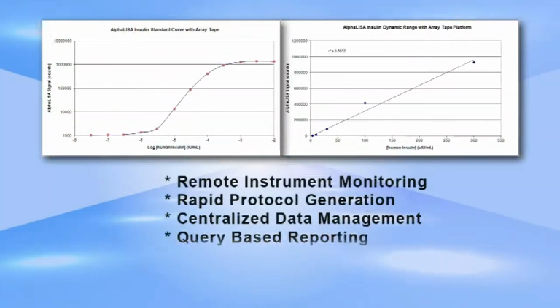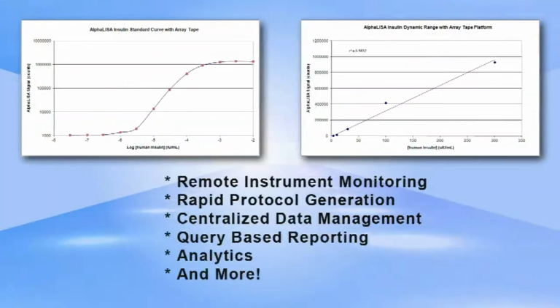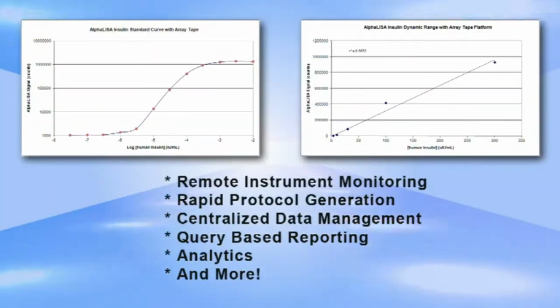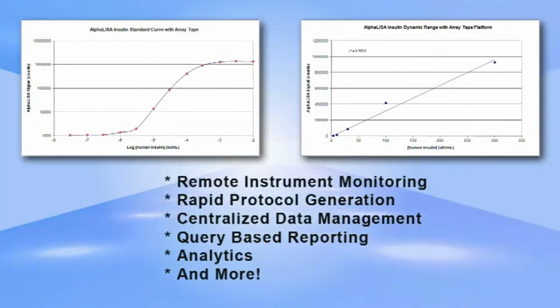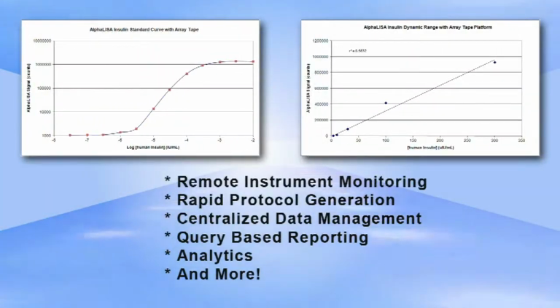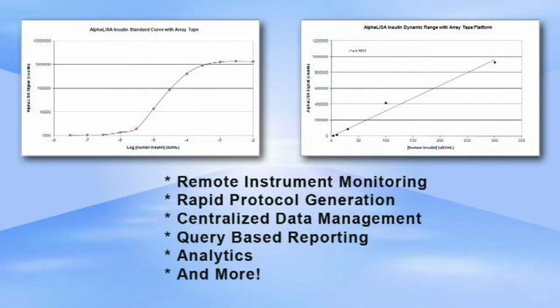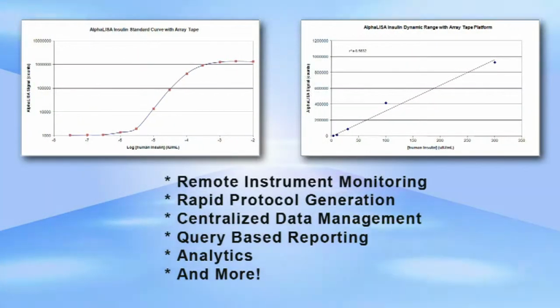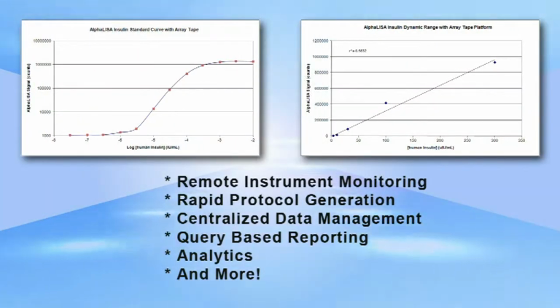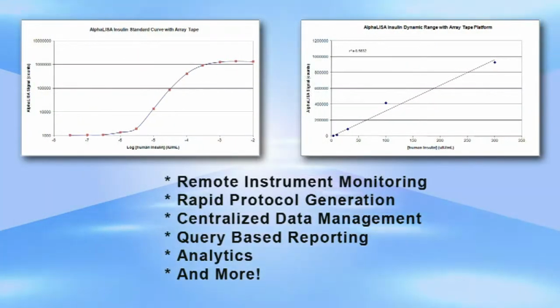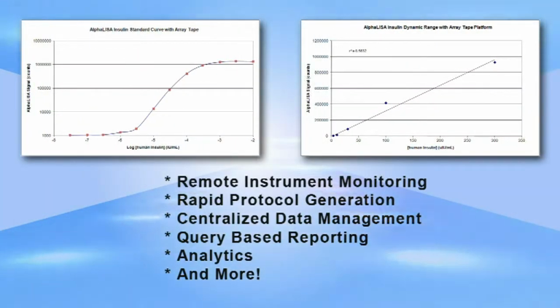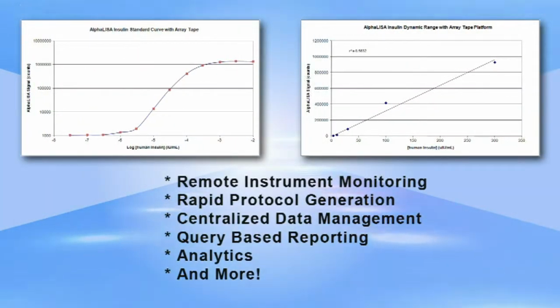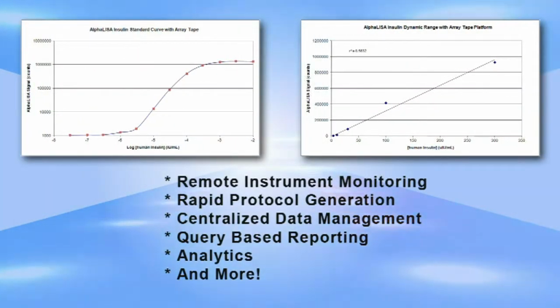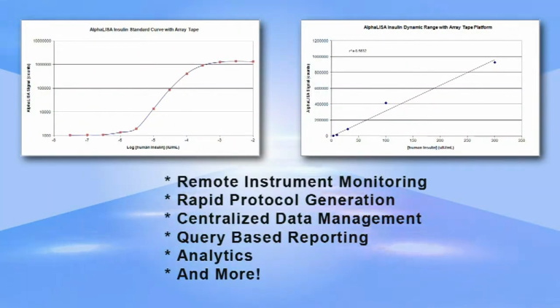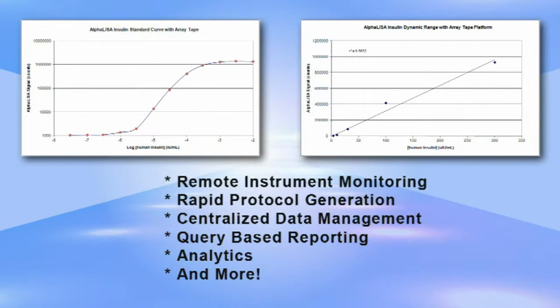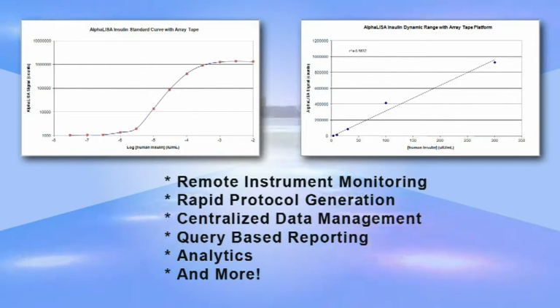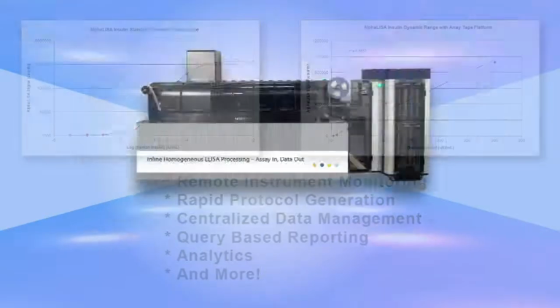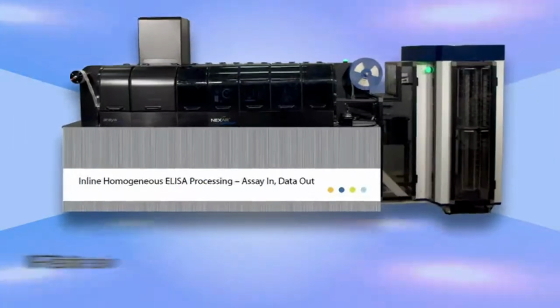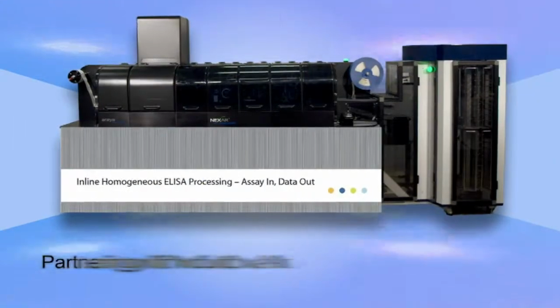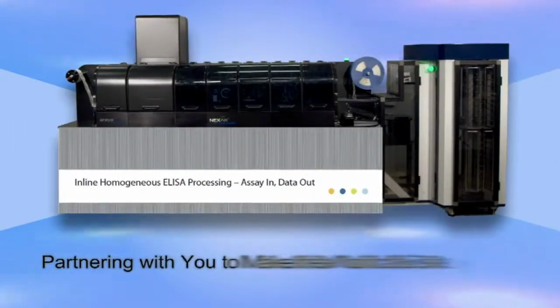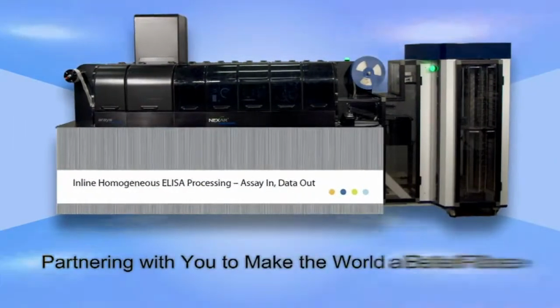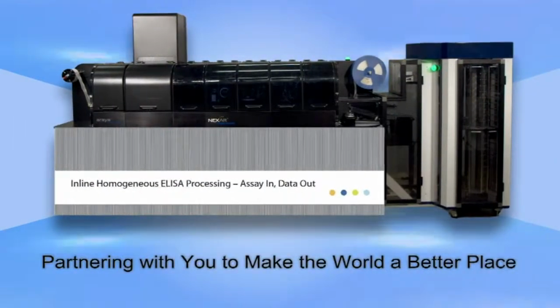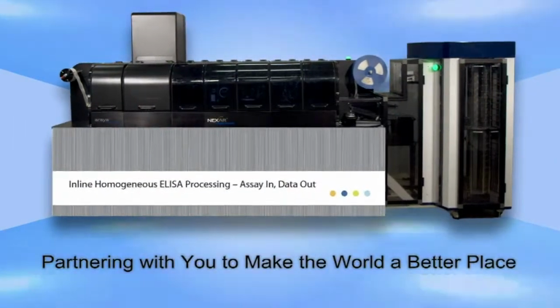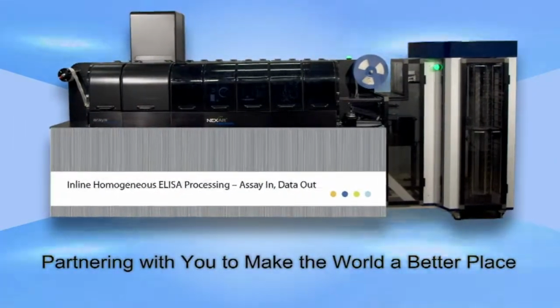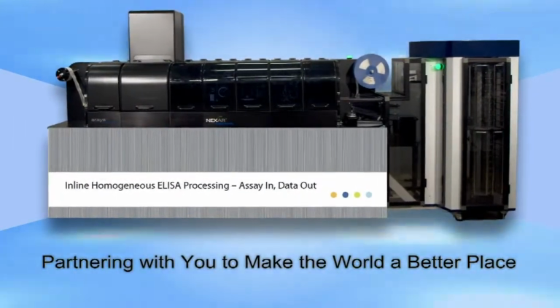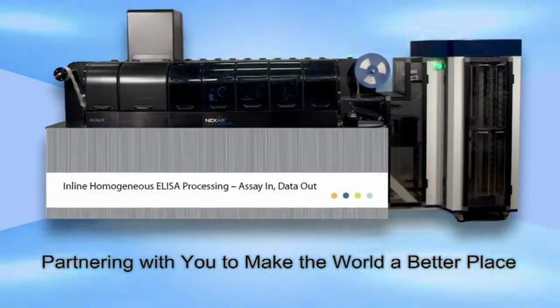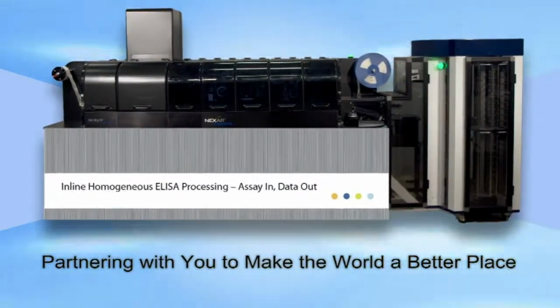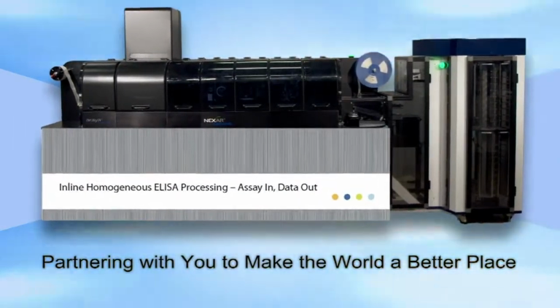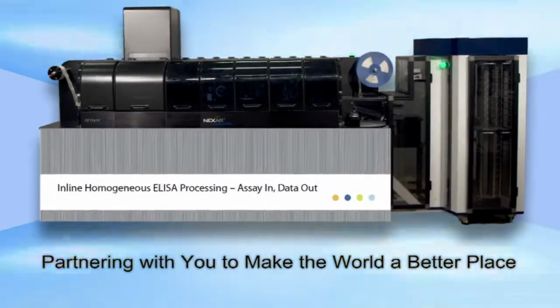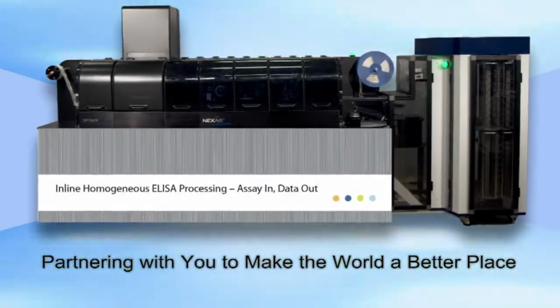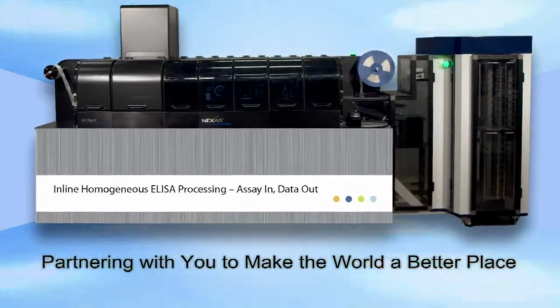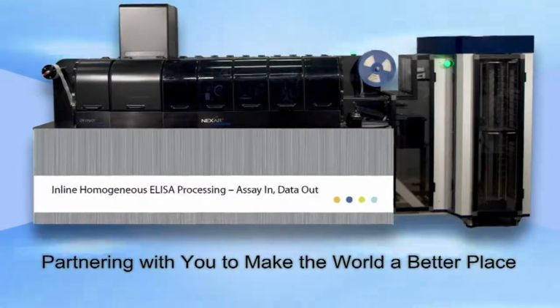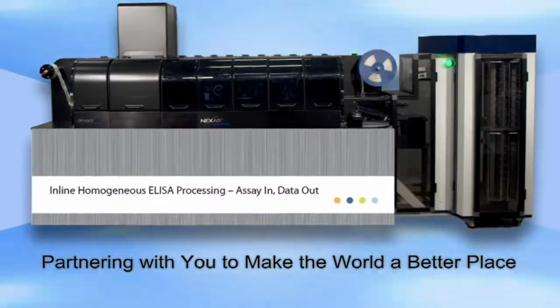Transform your data into business intelligence. Partnering with you to make the world a better place. Douglas Scientific.